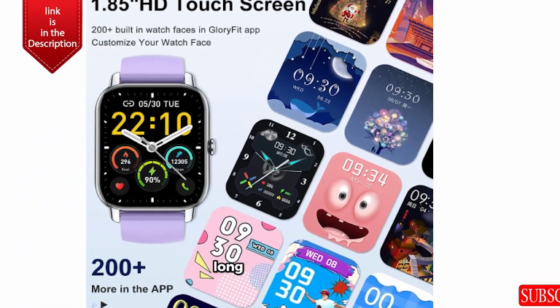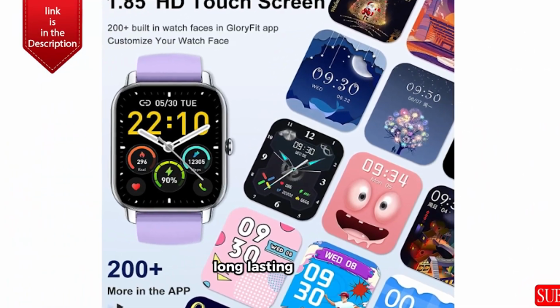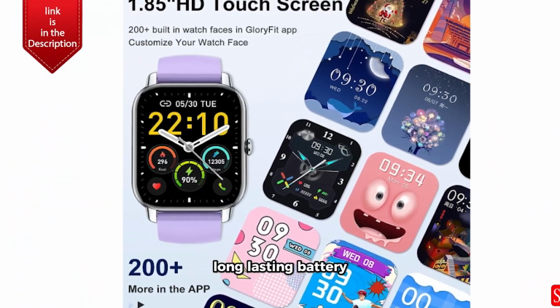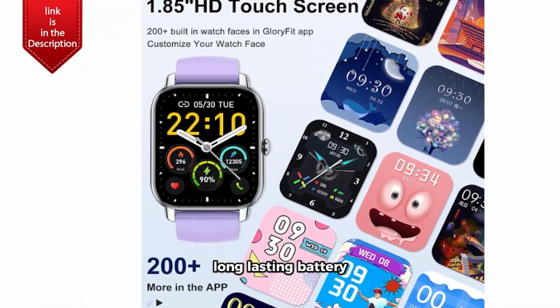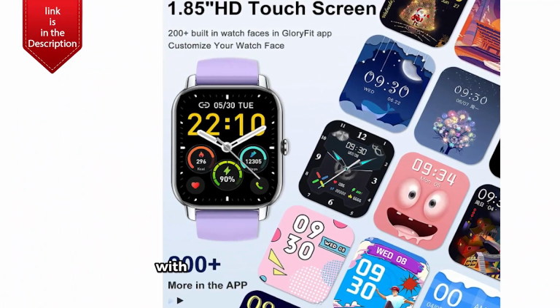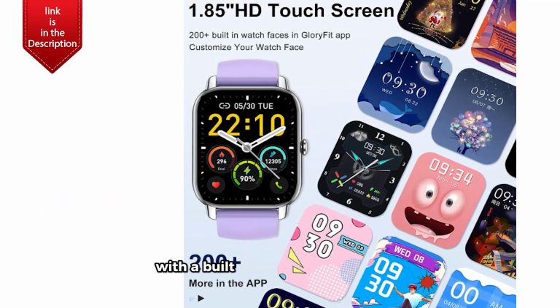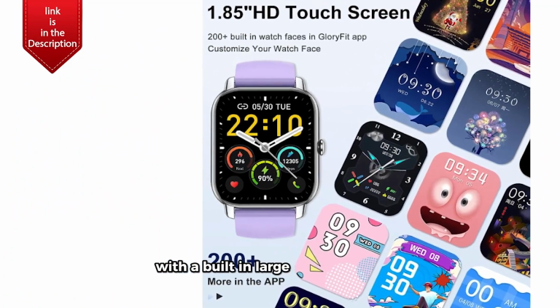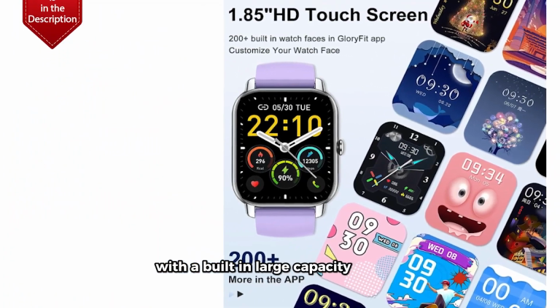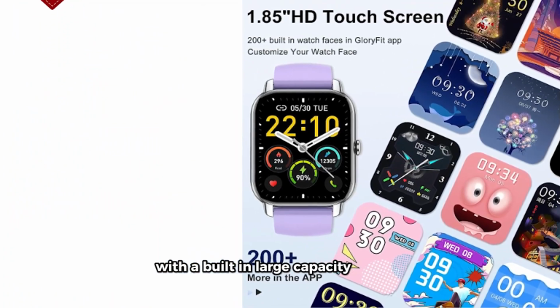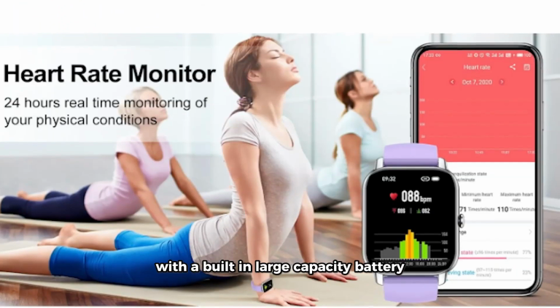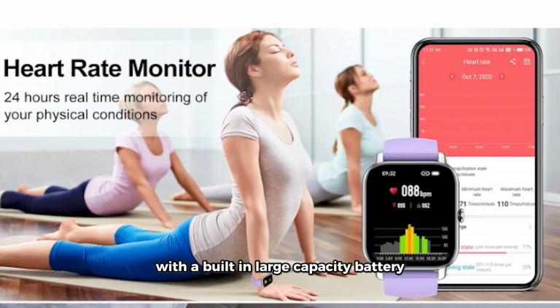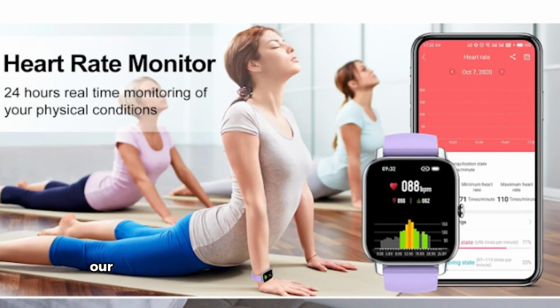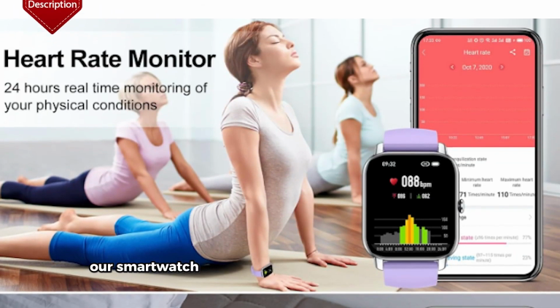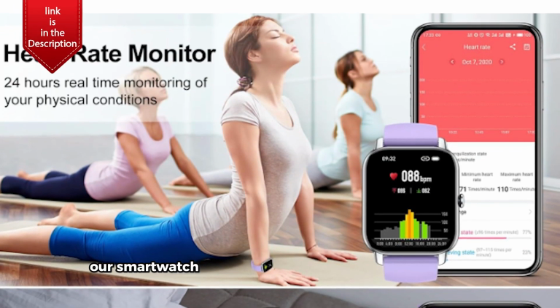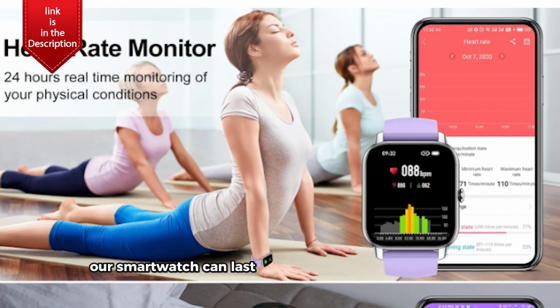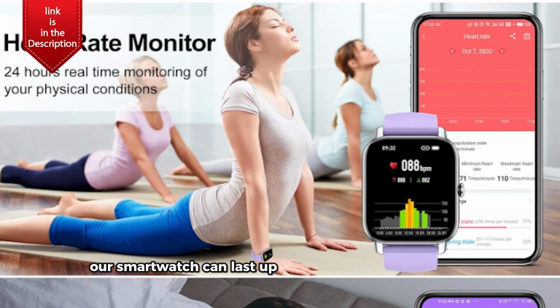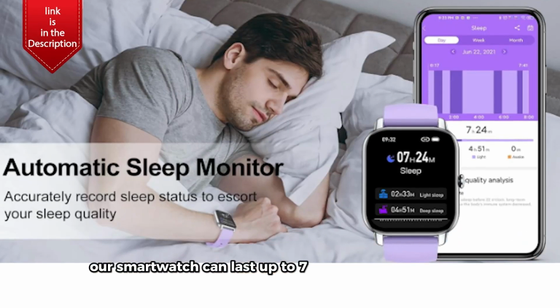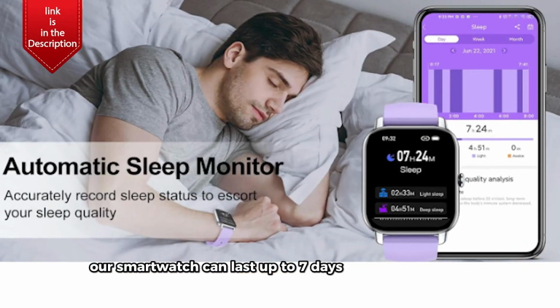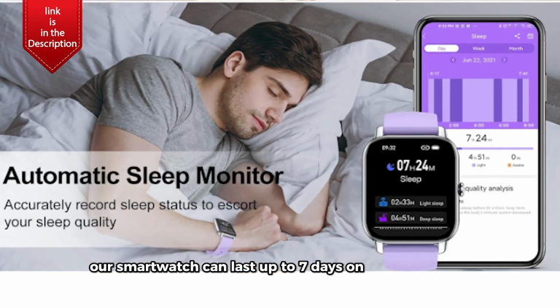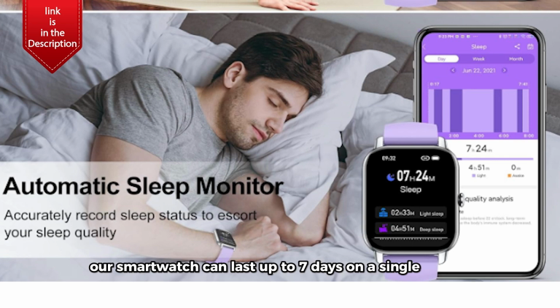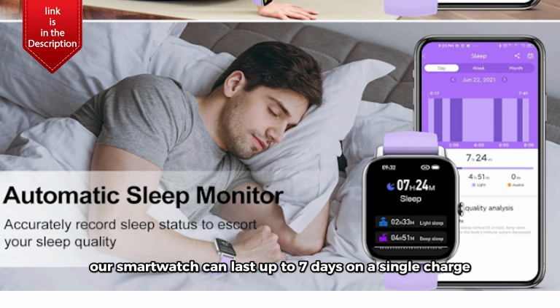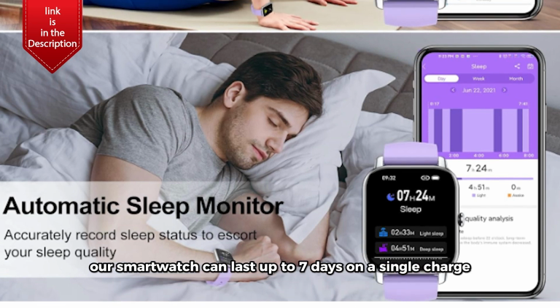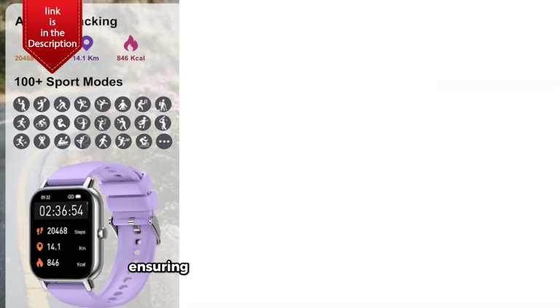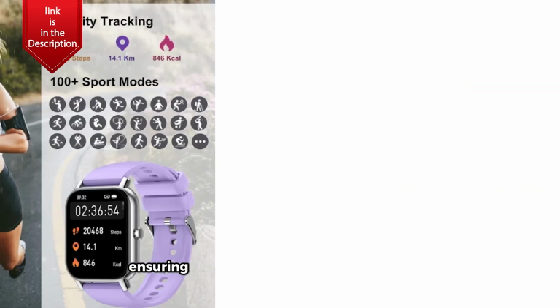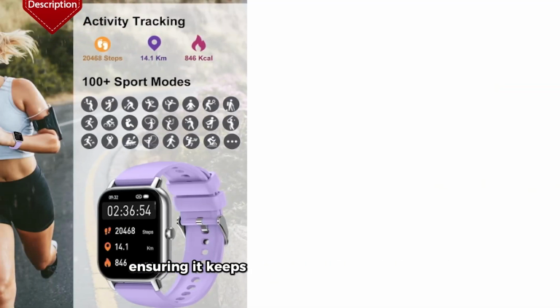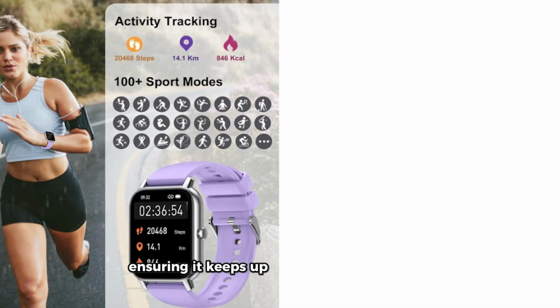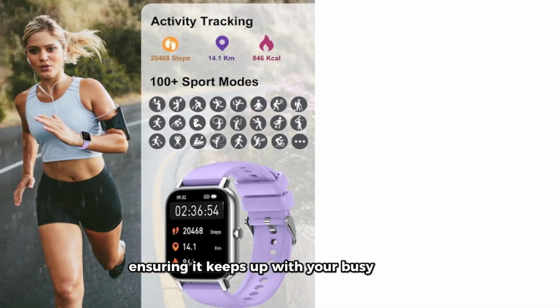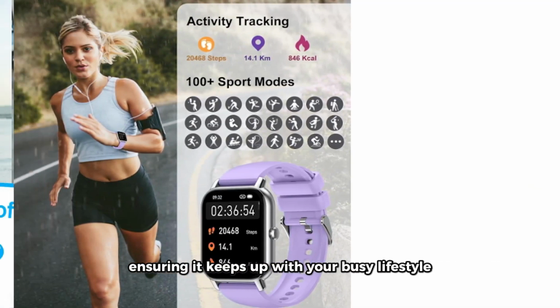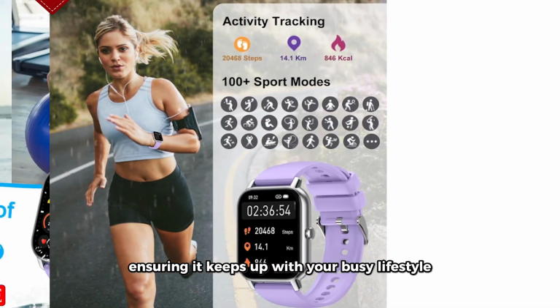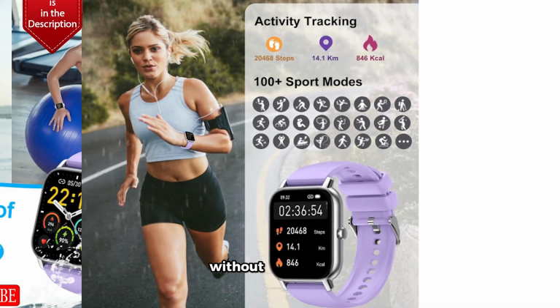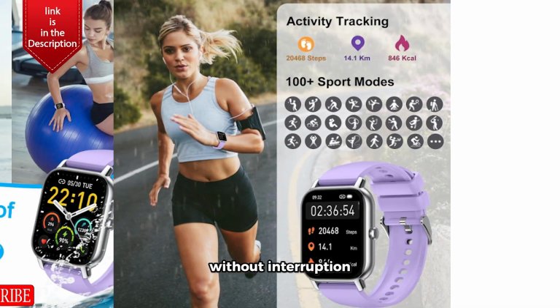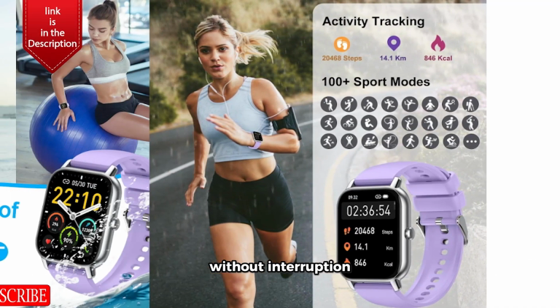Long-lasting battery. With a built-in large capacity battery, our smartwatch can last up to 7 days on a single charge, ensuring it keeps up with your busy lifestyle without interruption.